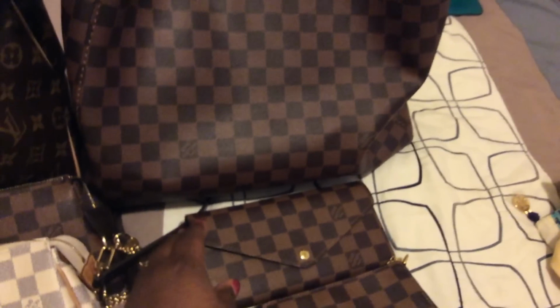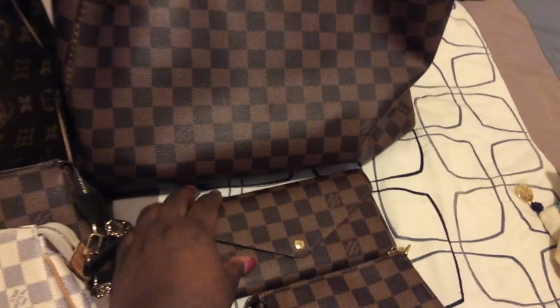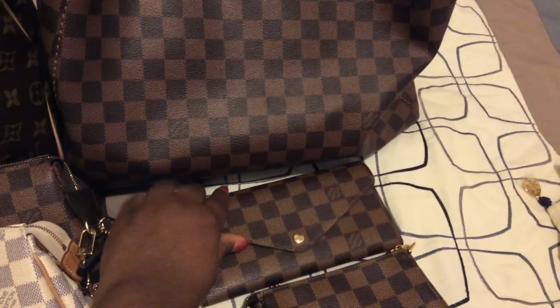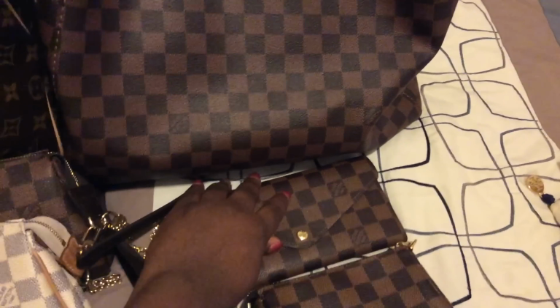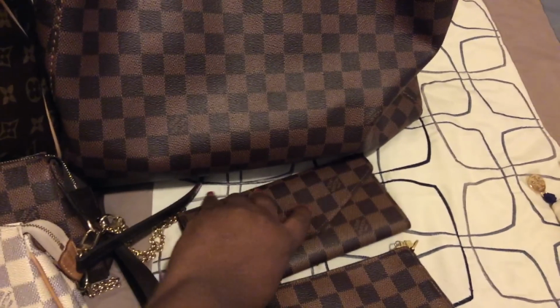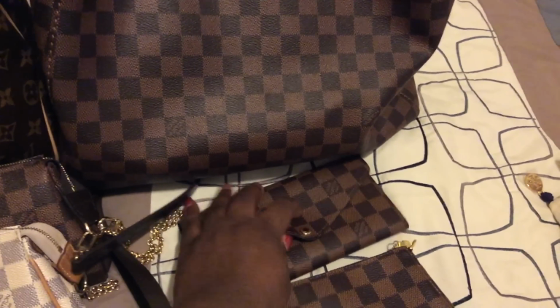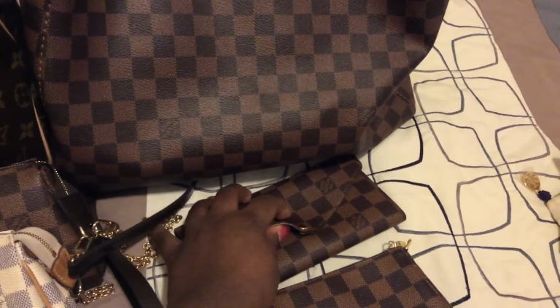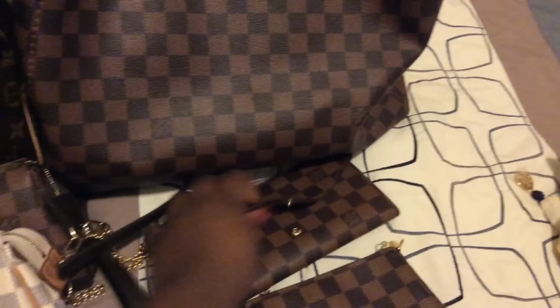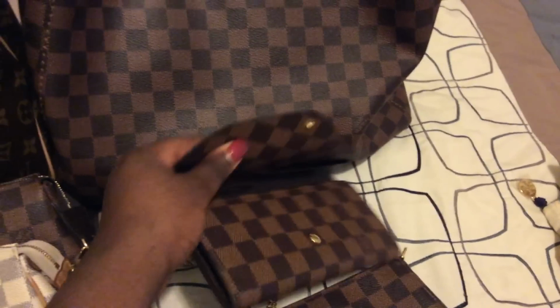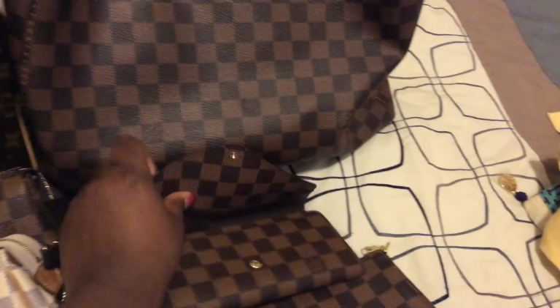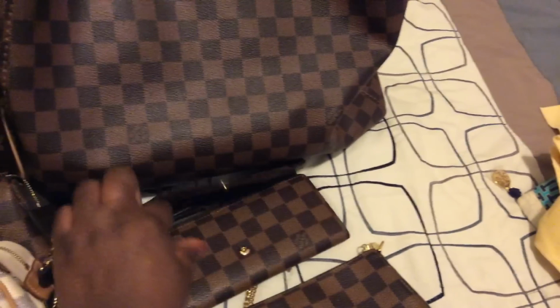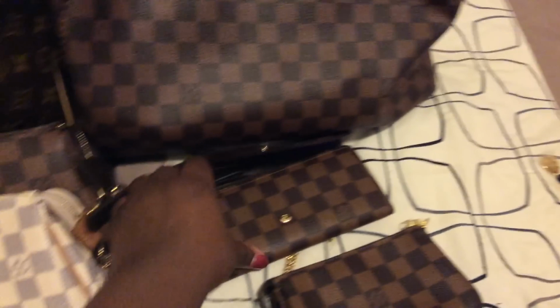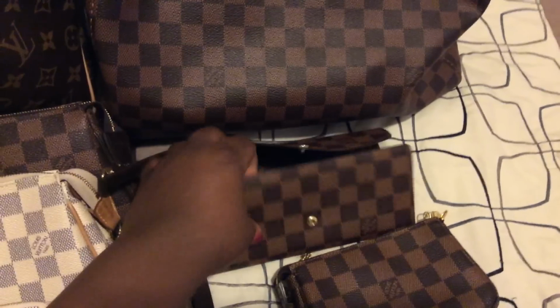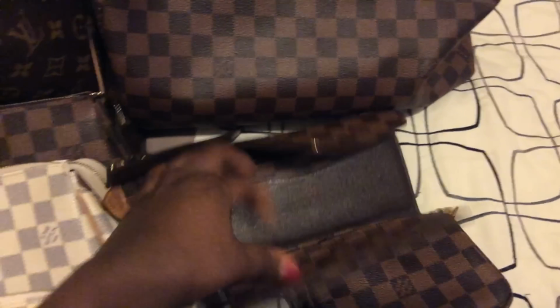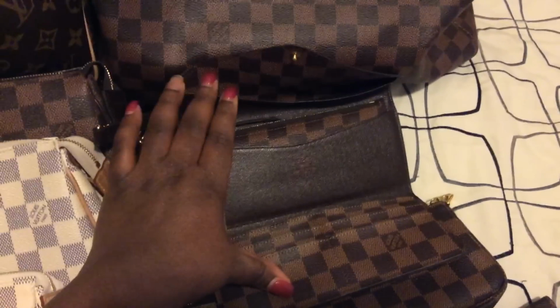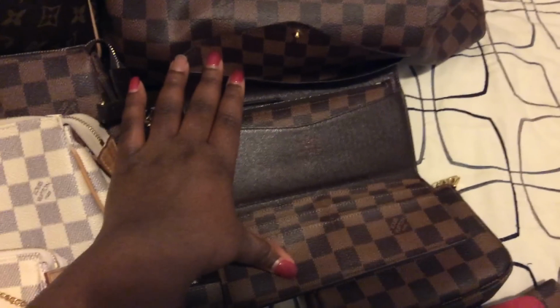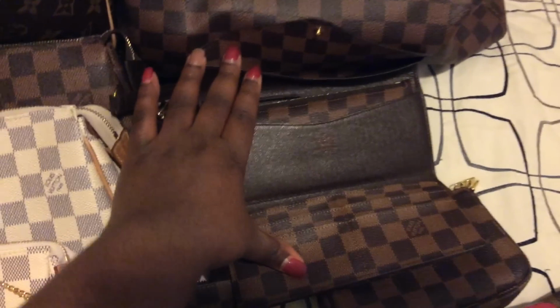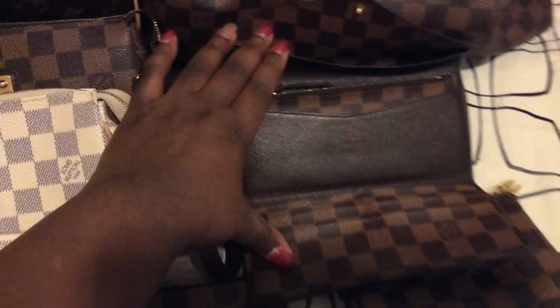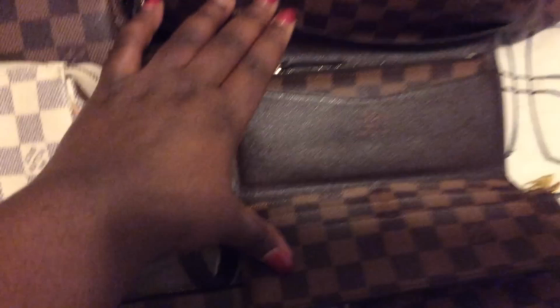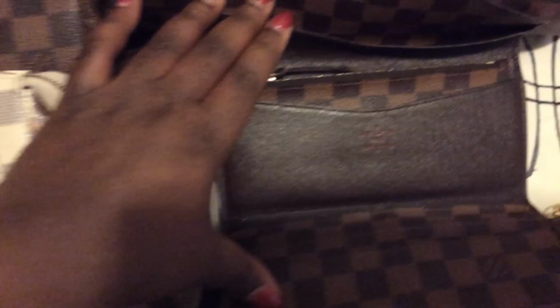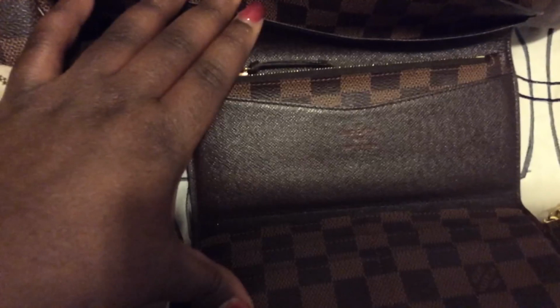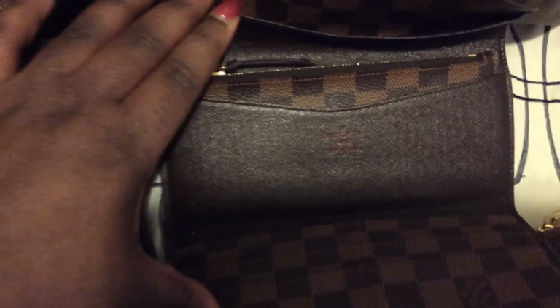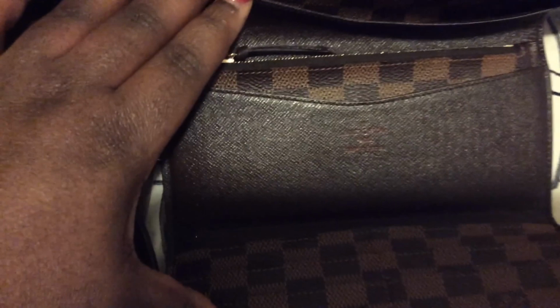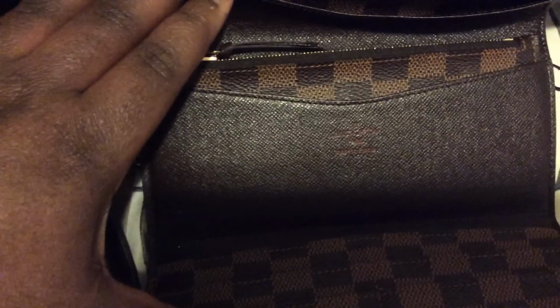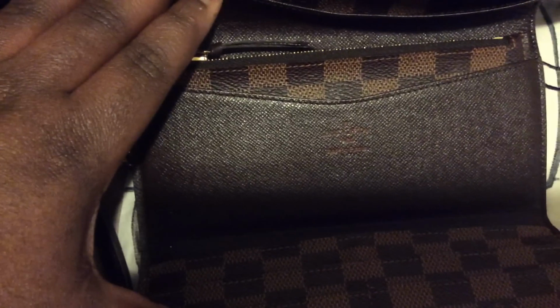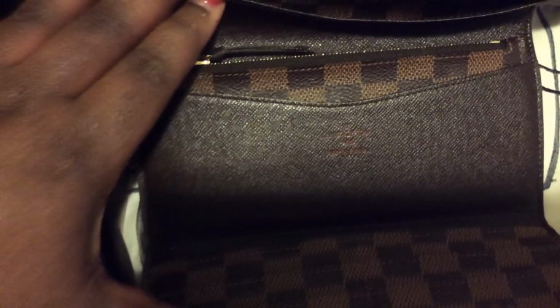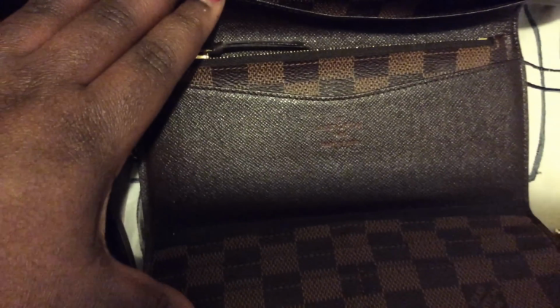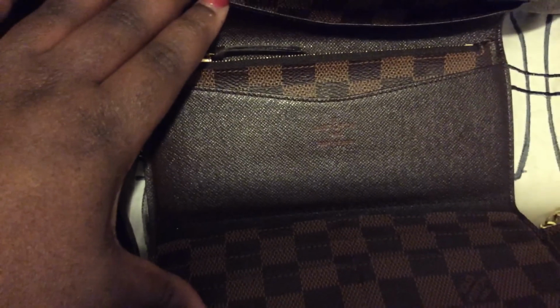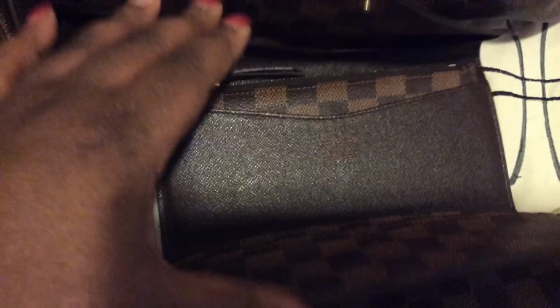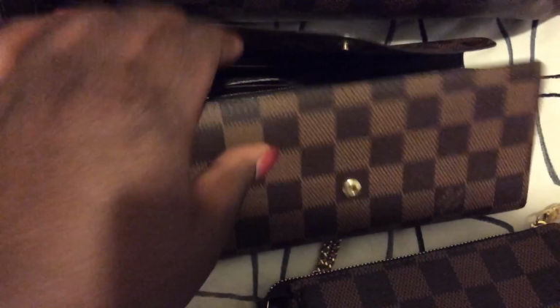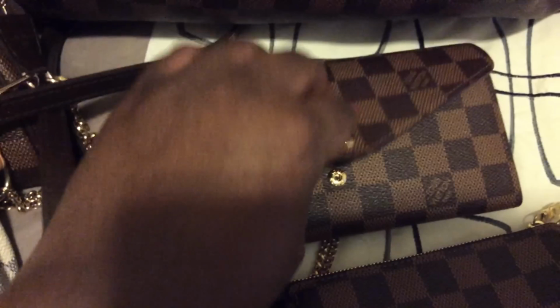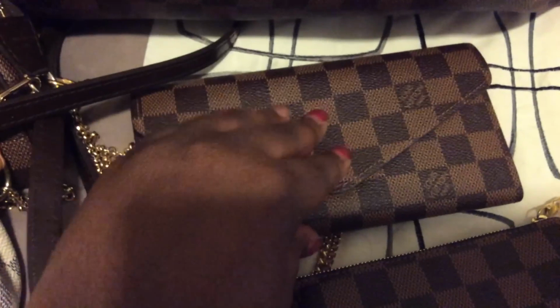I got the Josephine wallet in September 2014. This is what it looks like, and it was made in France.